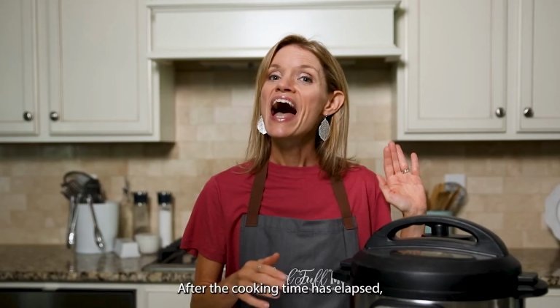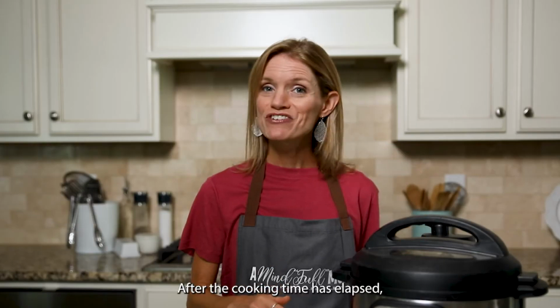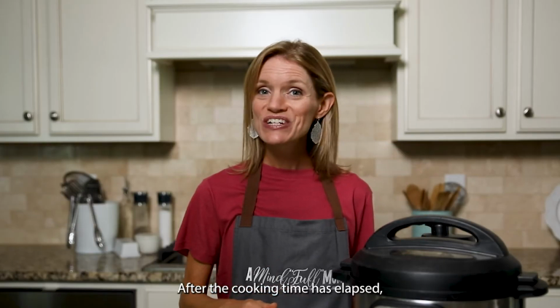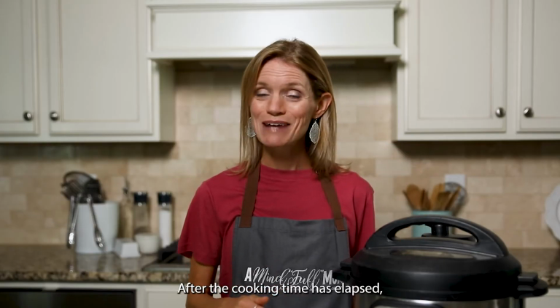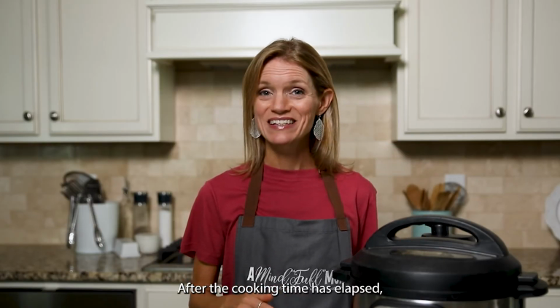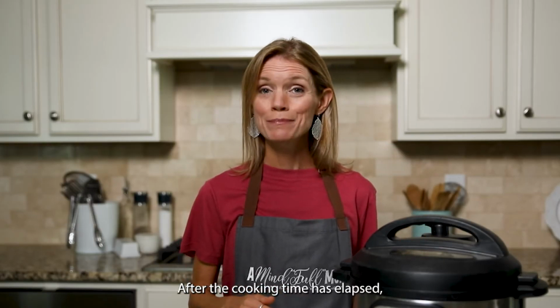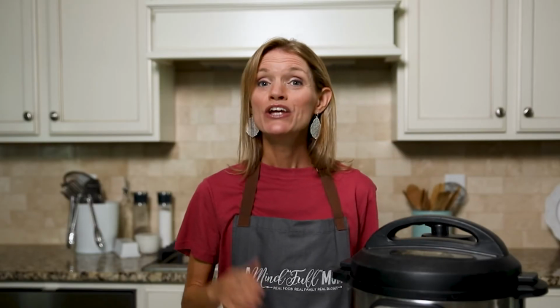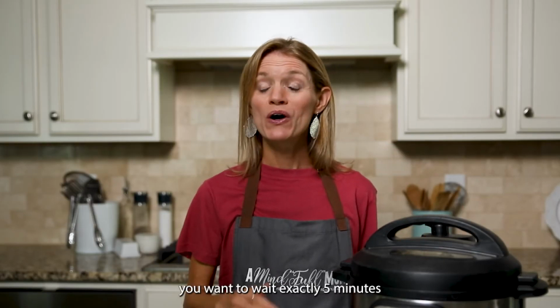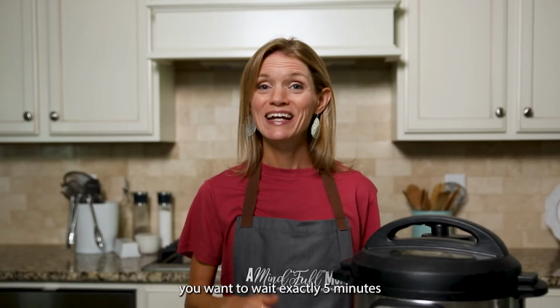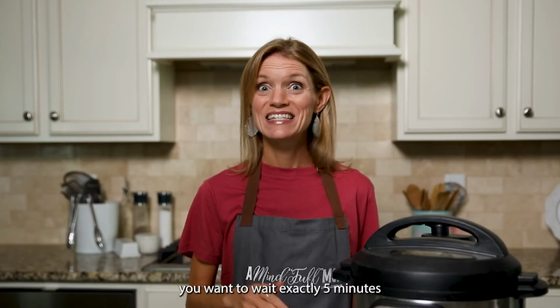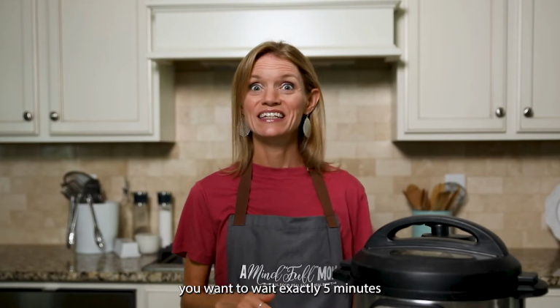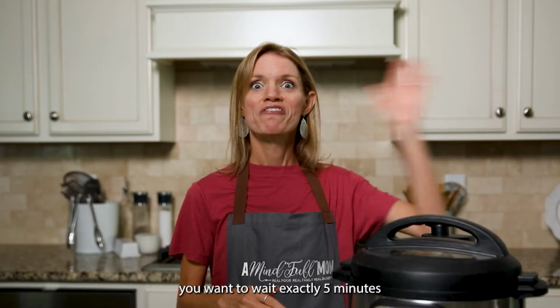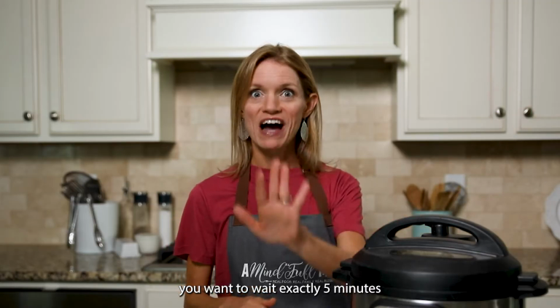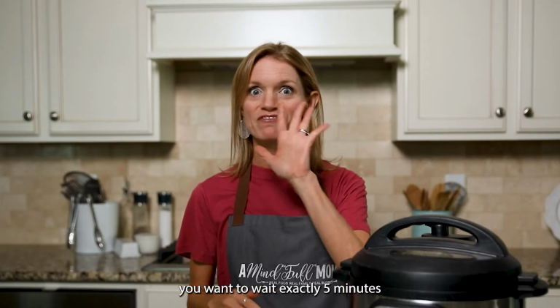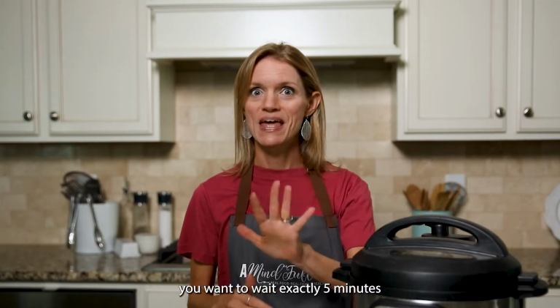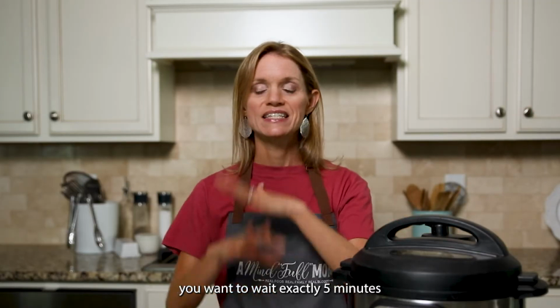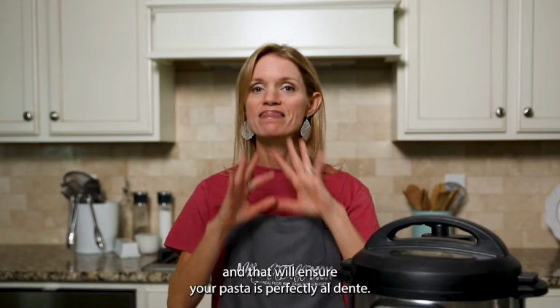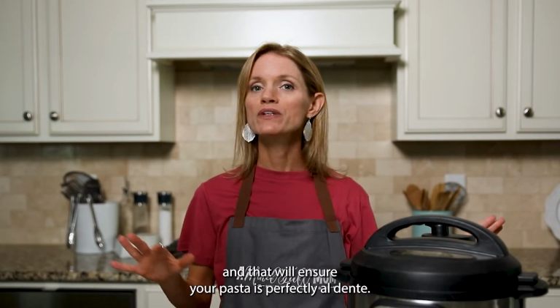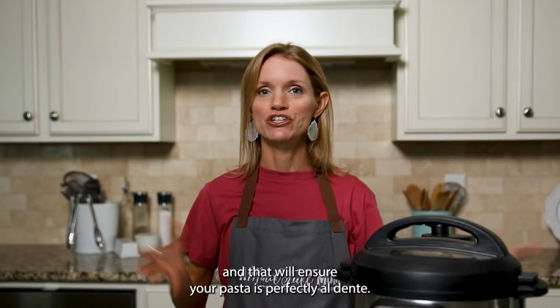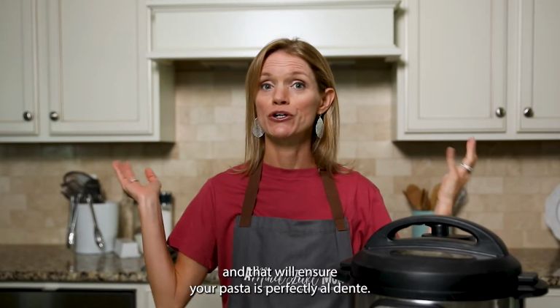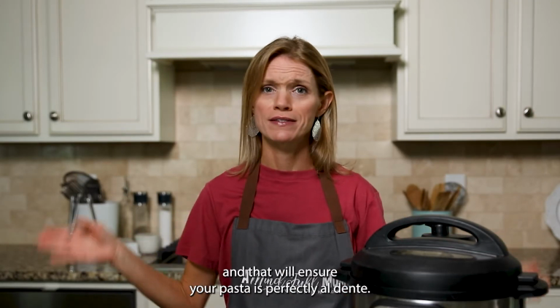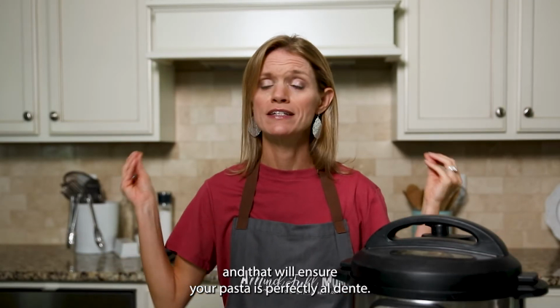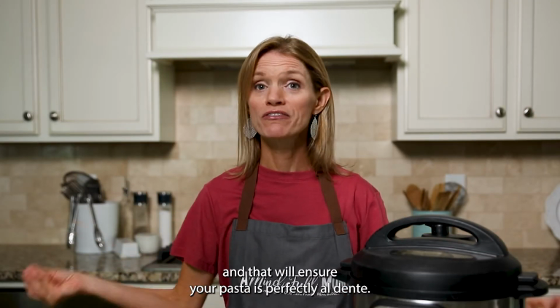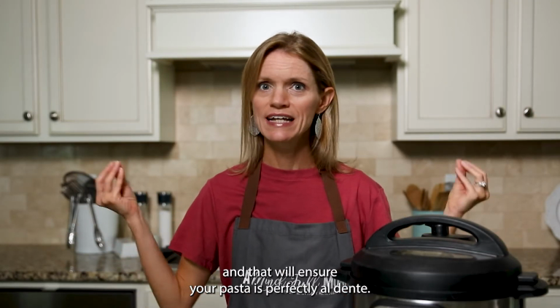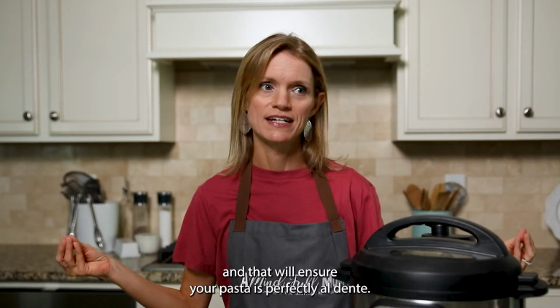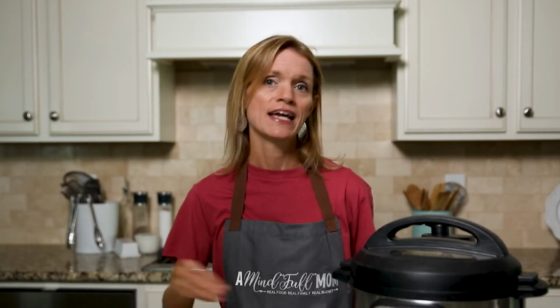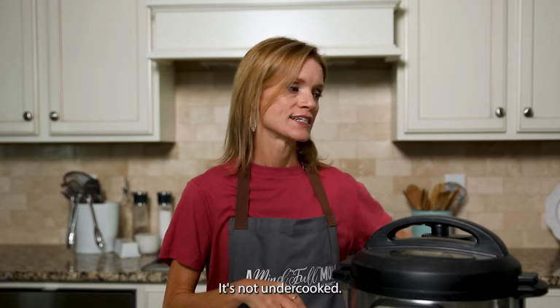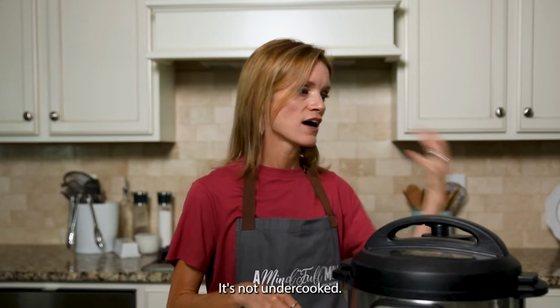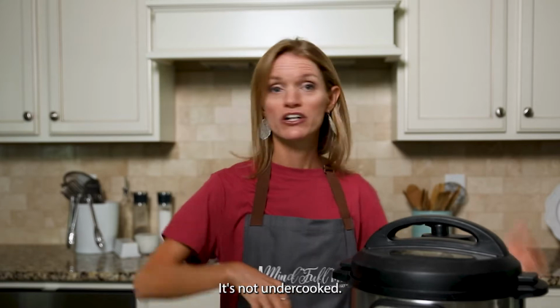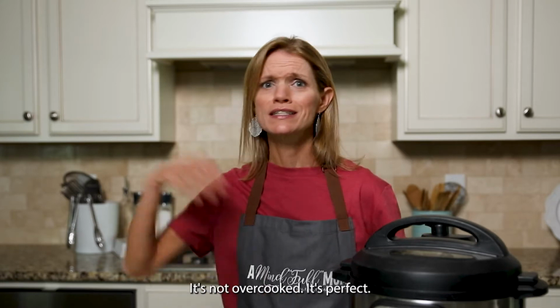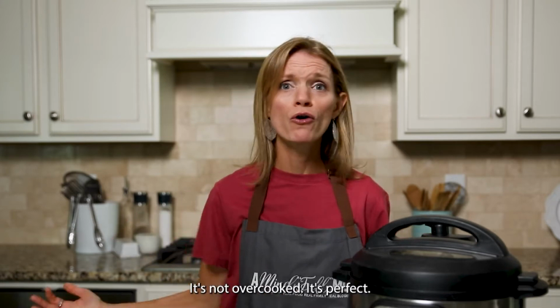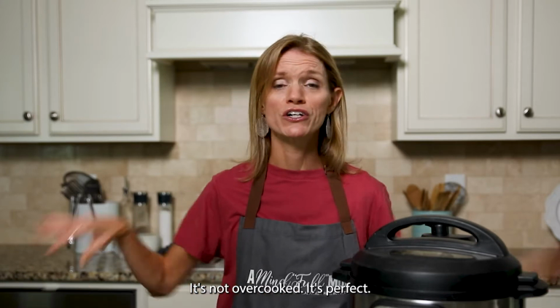After the cooking time has elapsed, you want to wait exactly five minutes. That will ensure your pasta is perfectly al dente — not undercooked, not overcooked. It's perfect.